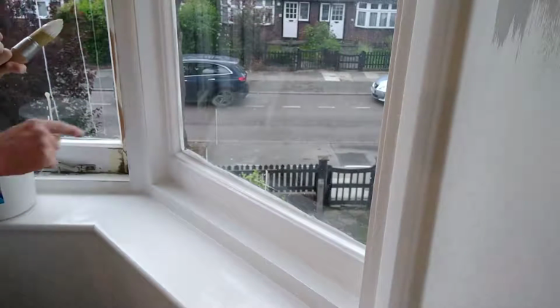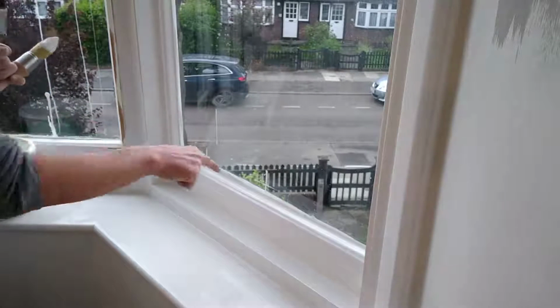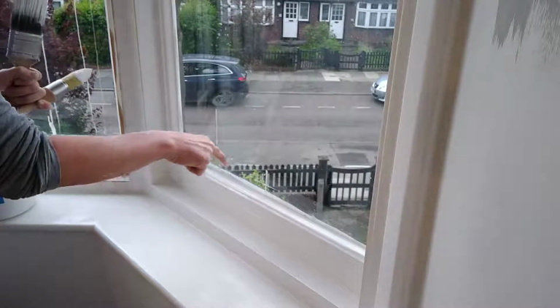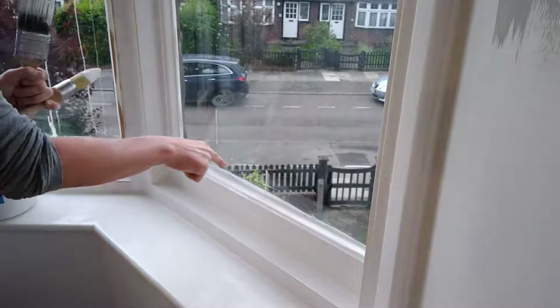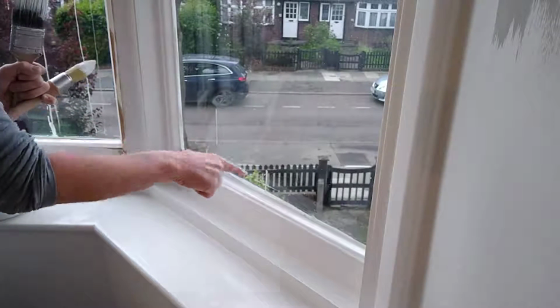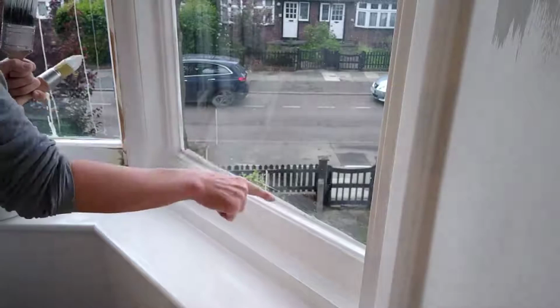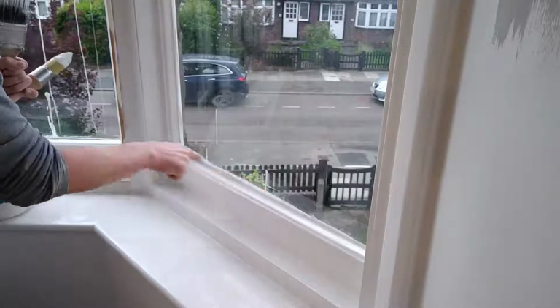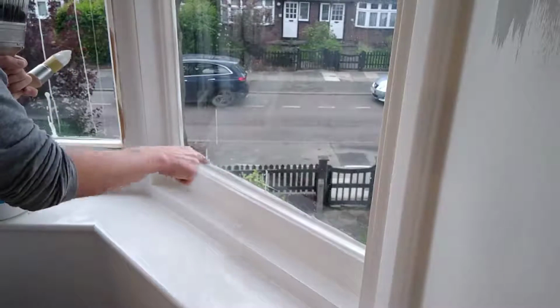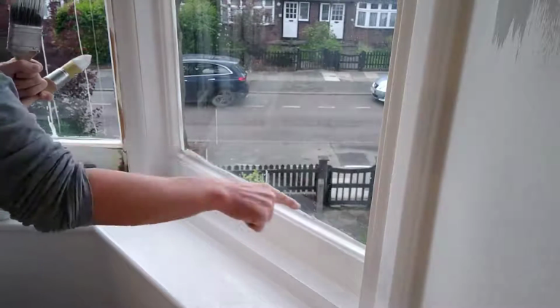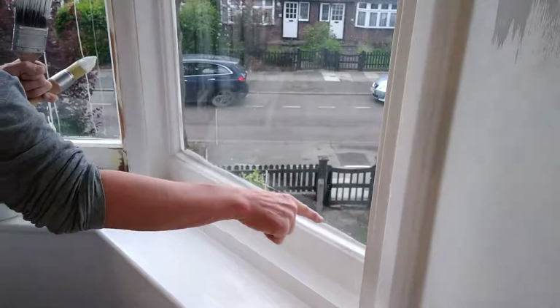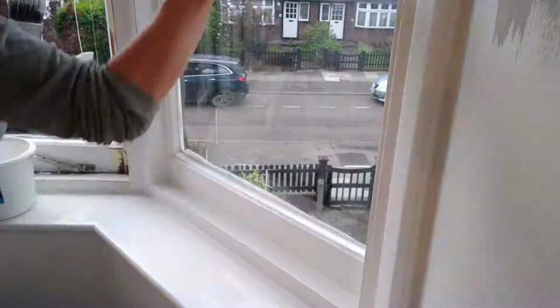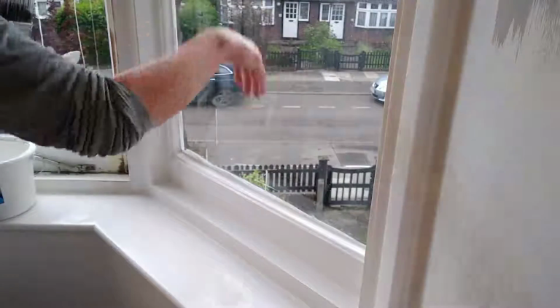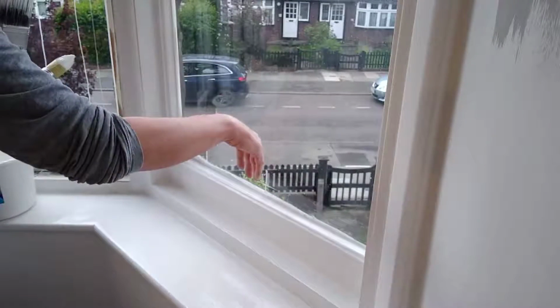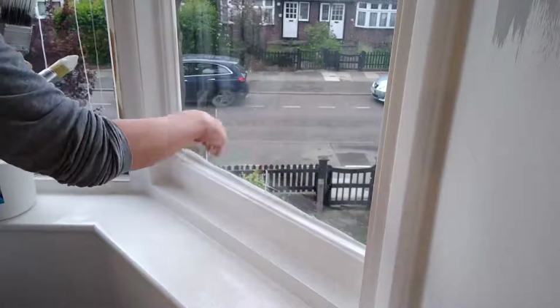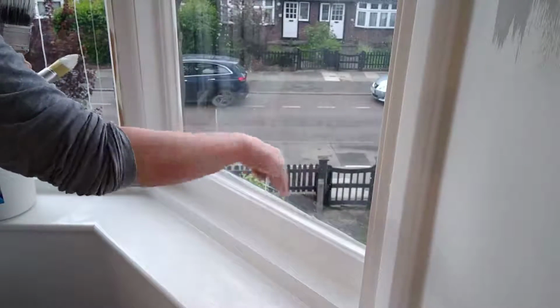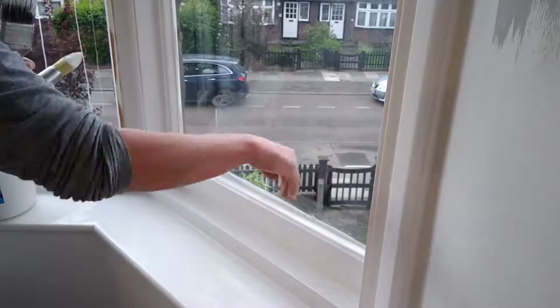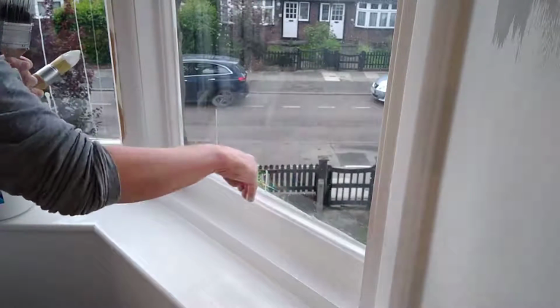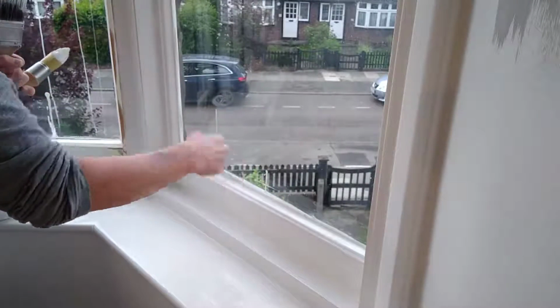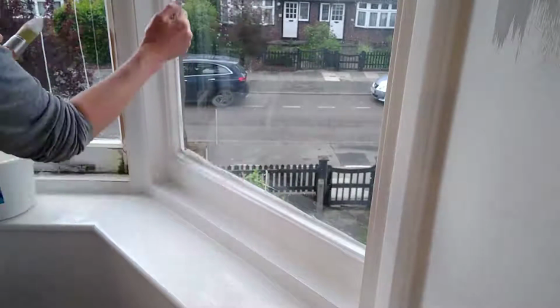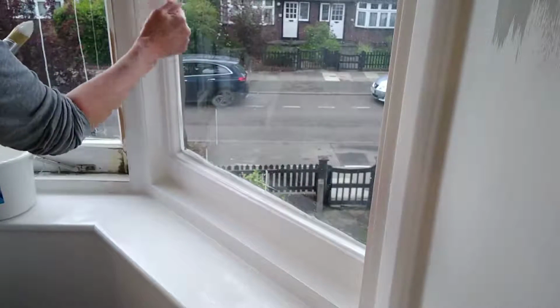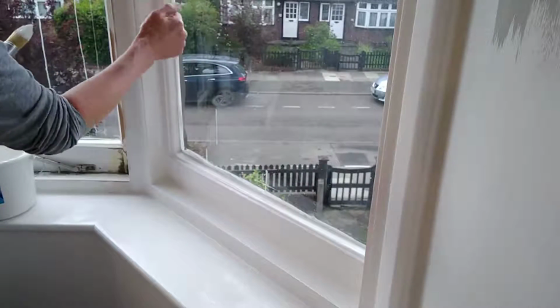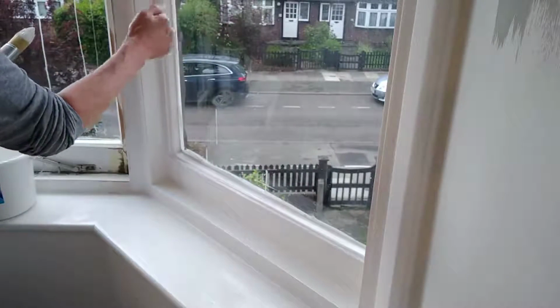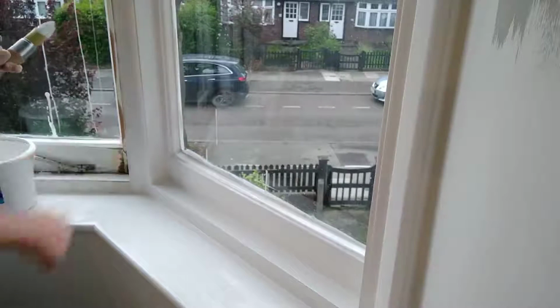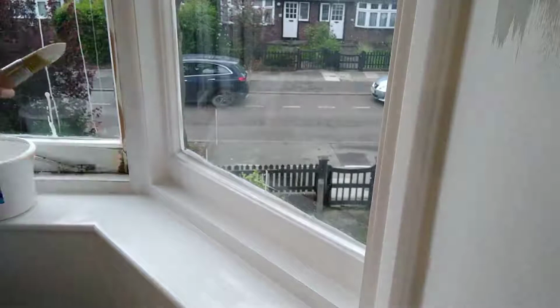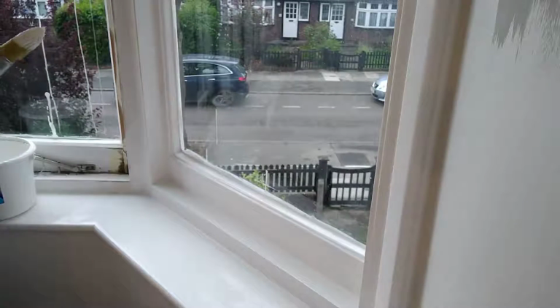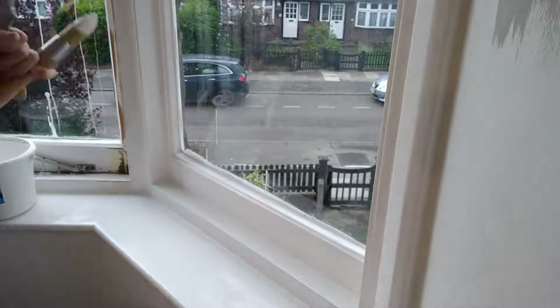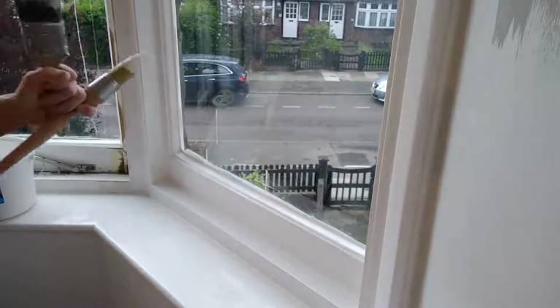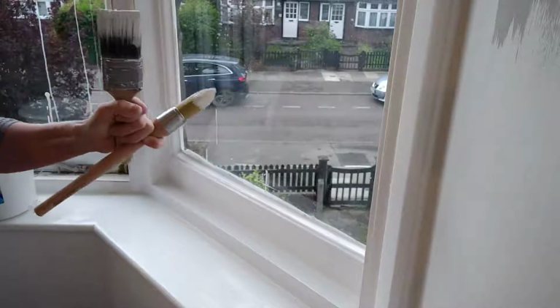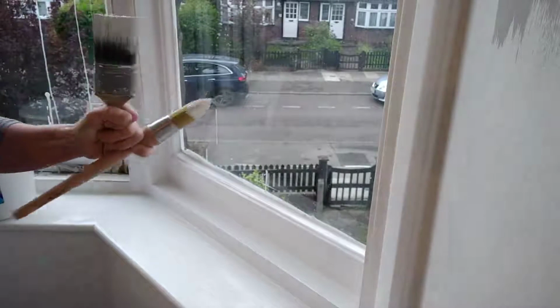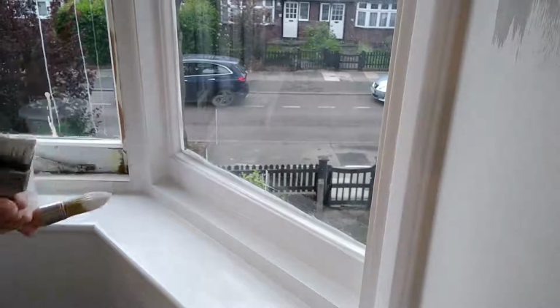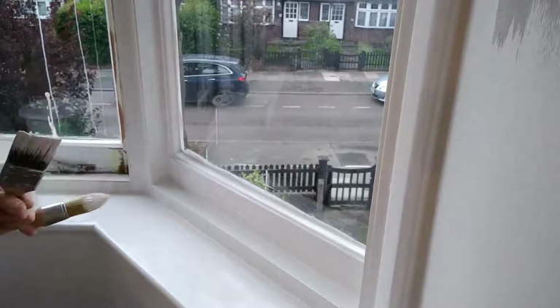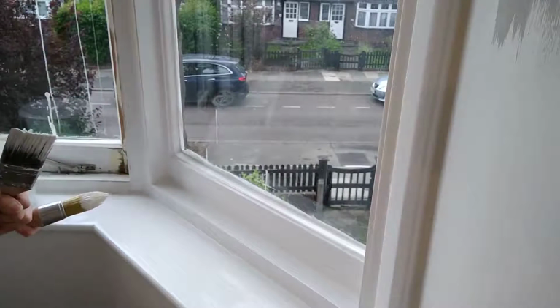I'm more concerned about there not being gaps along the bottom, because moisture could run down there and rot the wood. It's less likely to run in sideways, so just flood it and then cut a nice straight line afterwards.